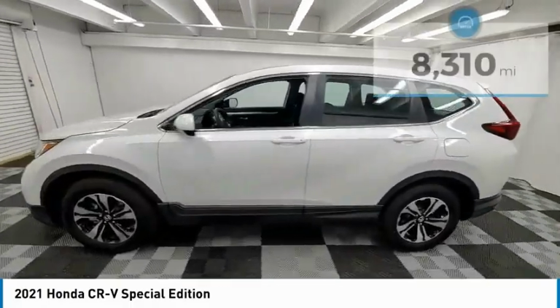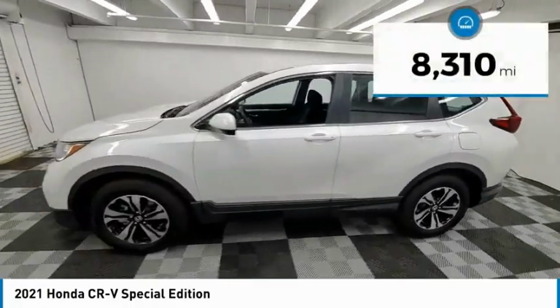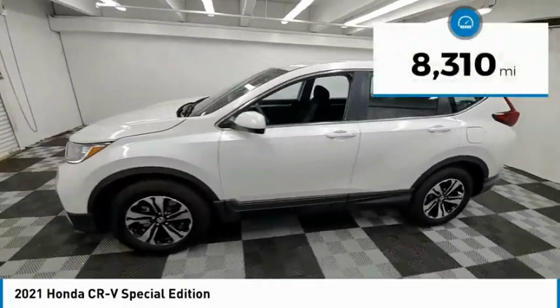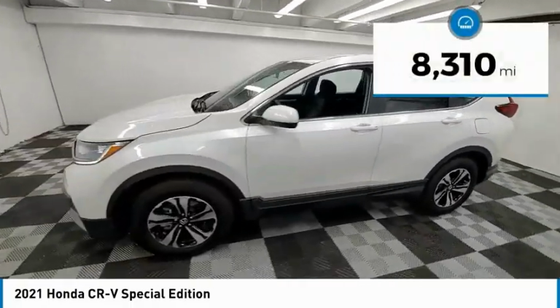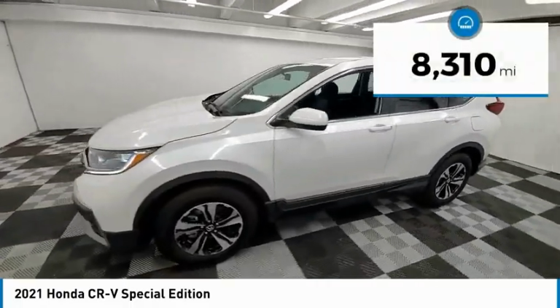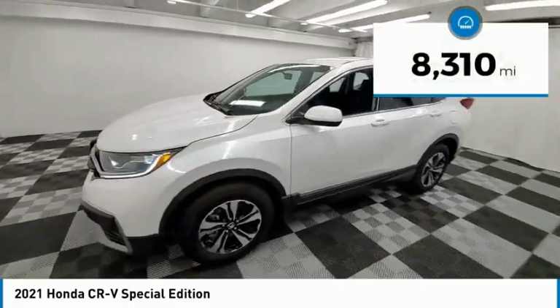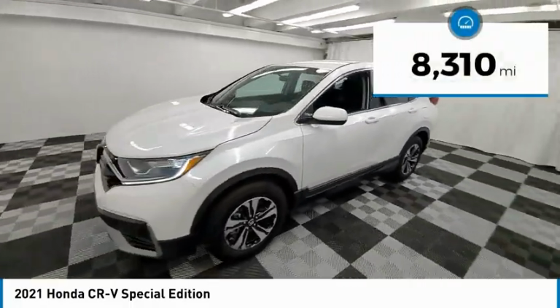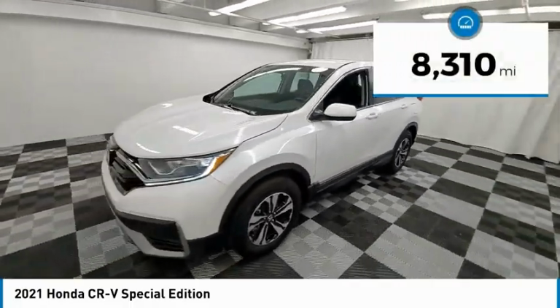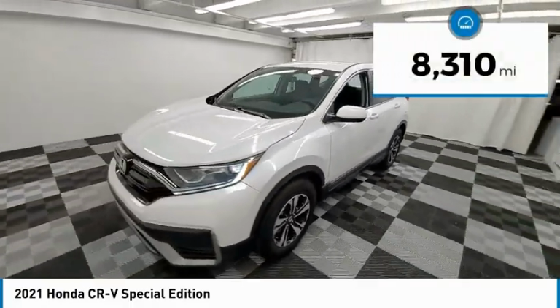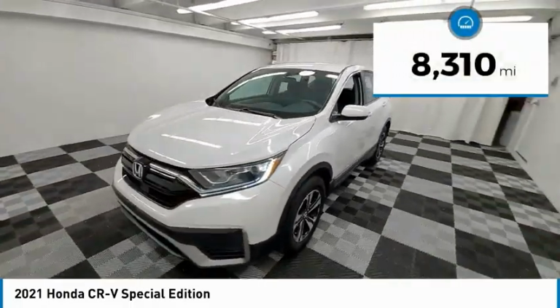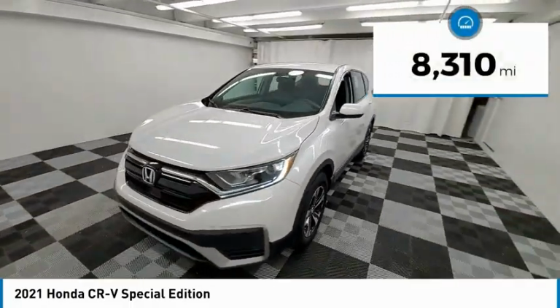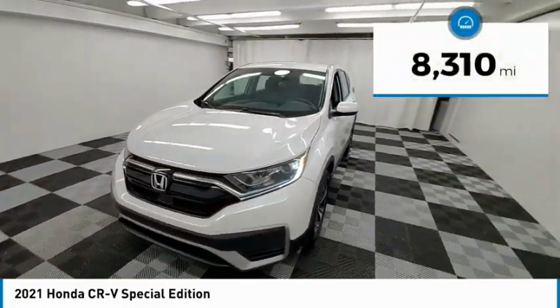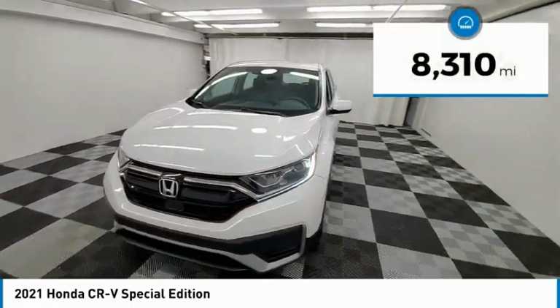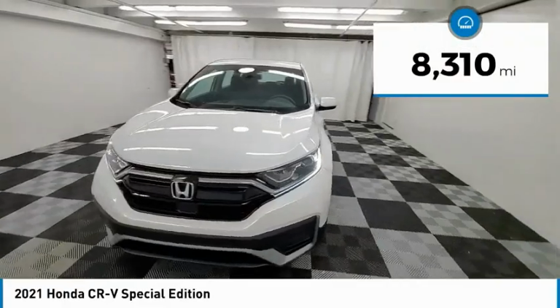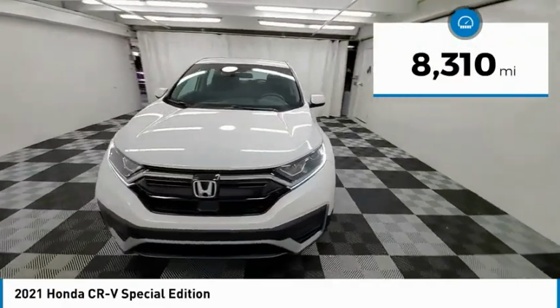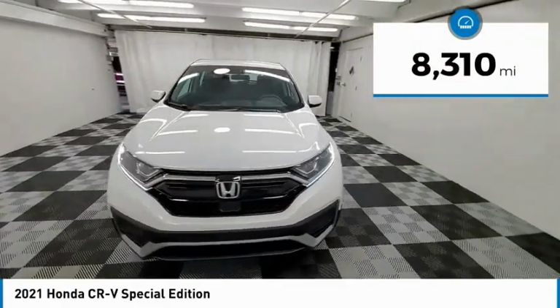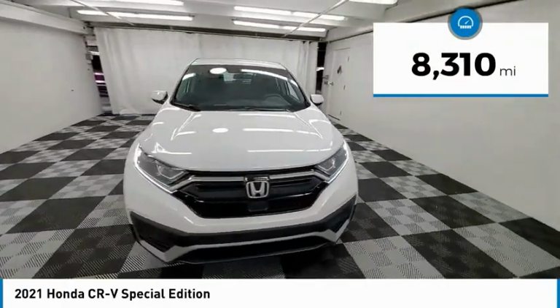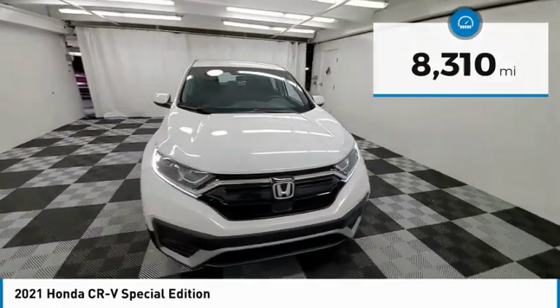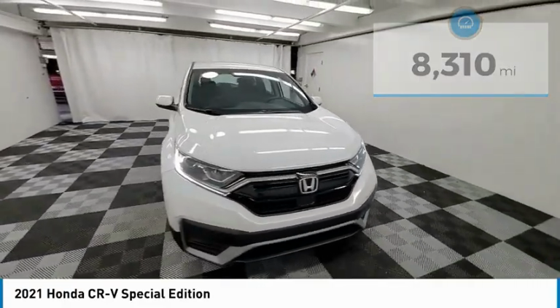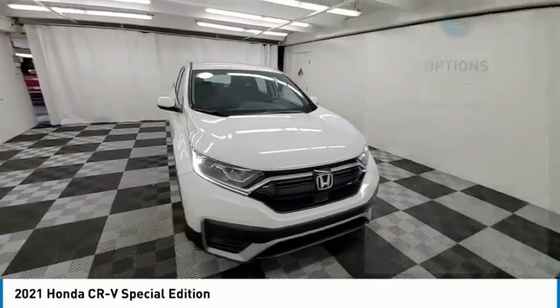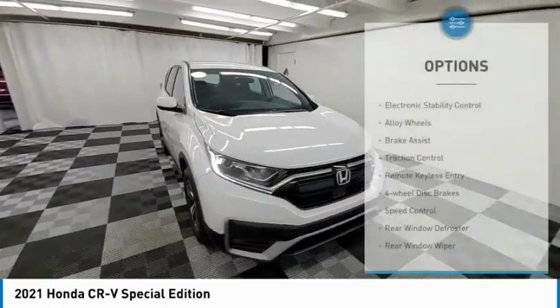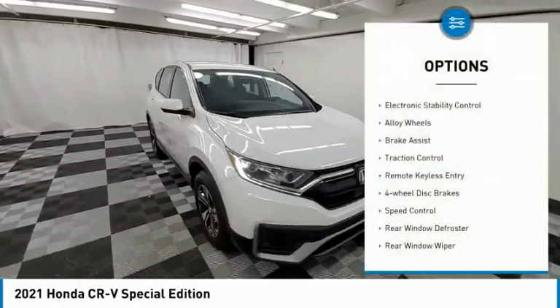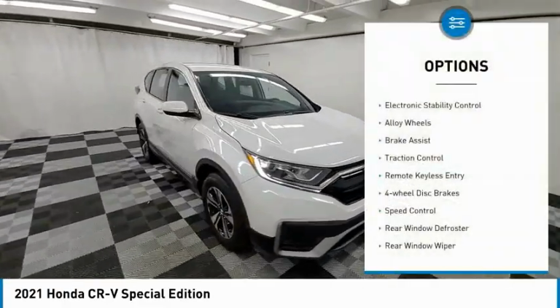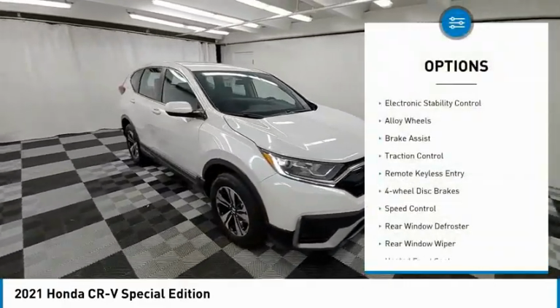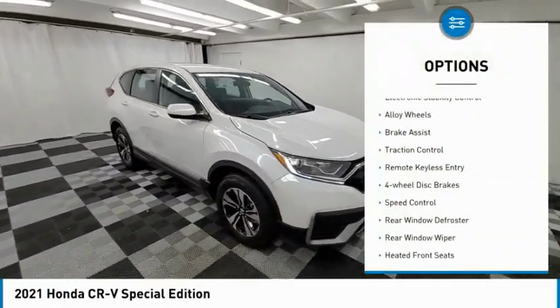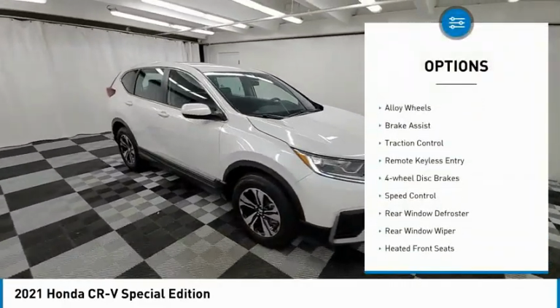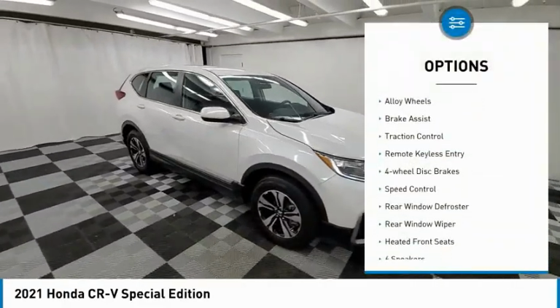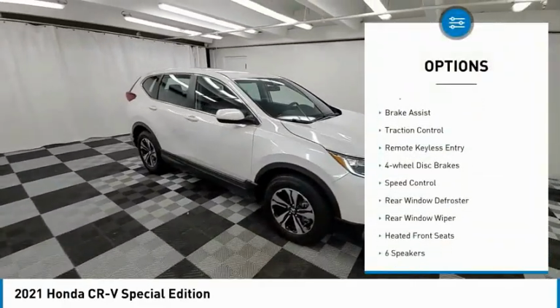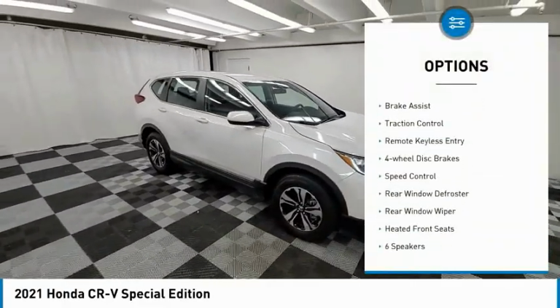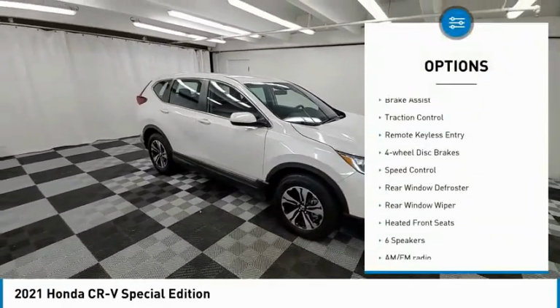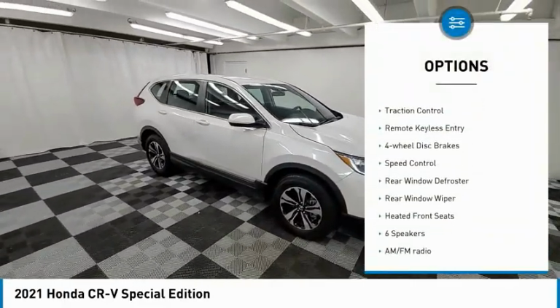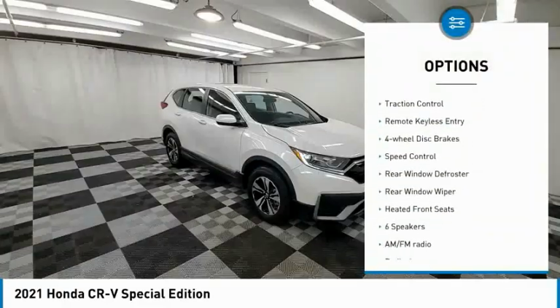This vehicle has less than 9,000 miles. Here are some of this vehicle's great options: electronic stability control, alloy wheels.